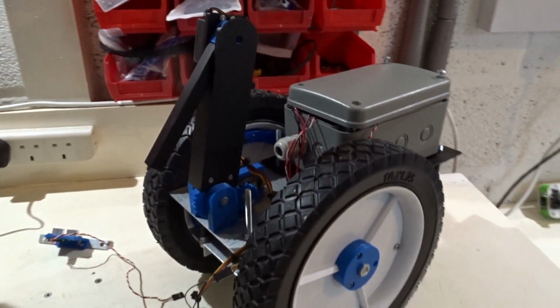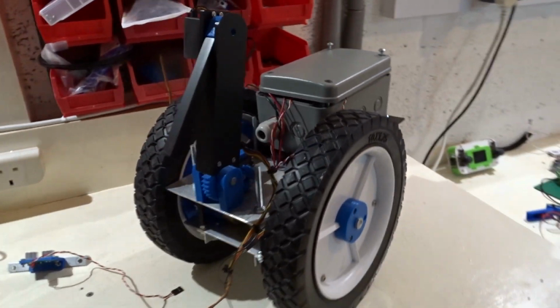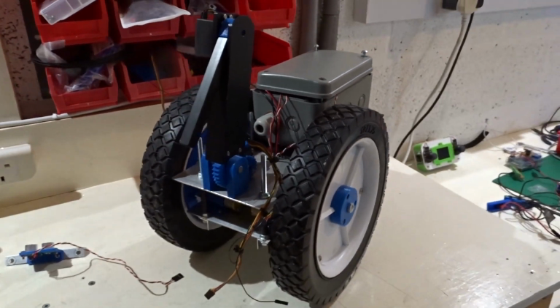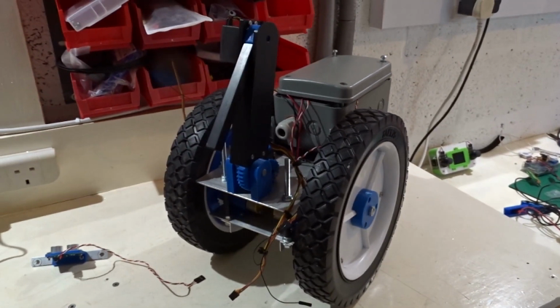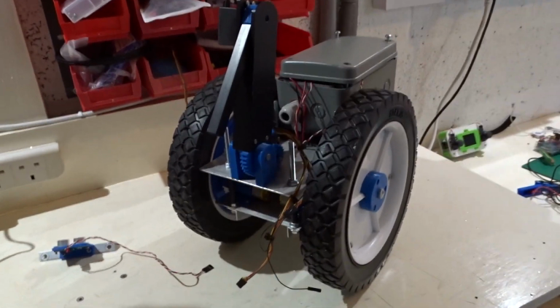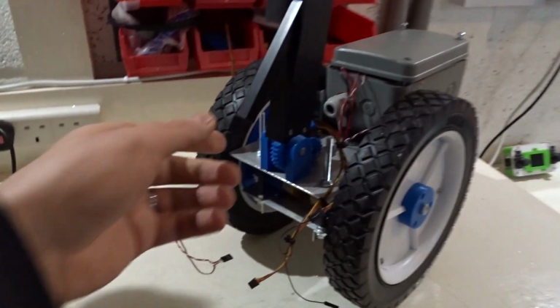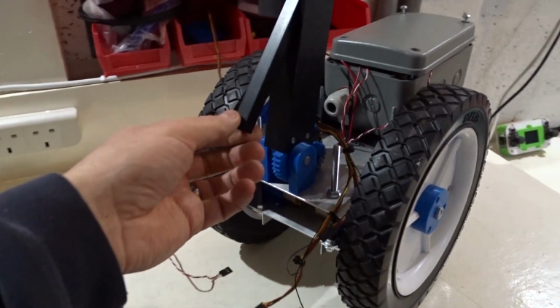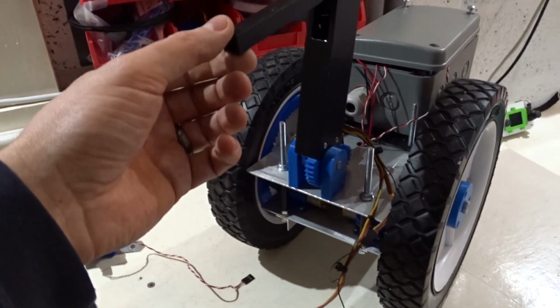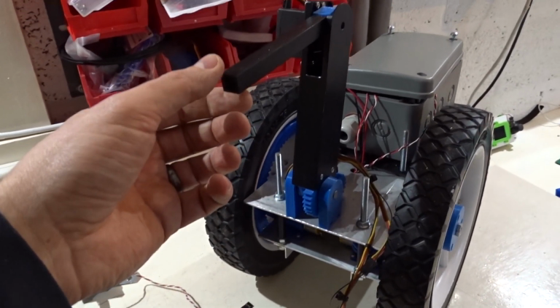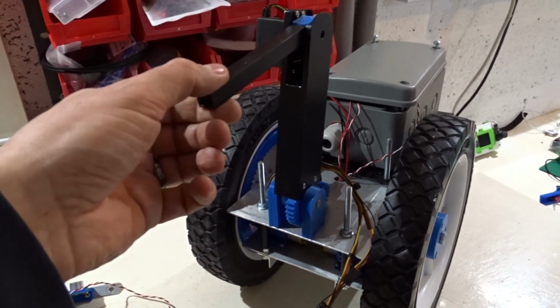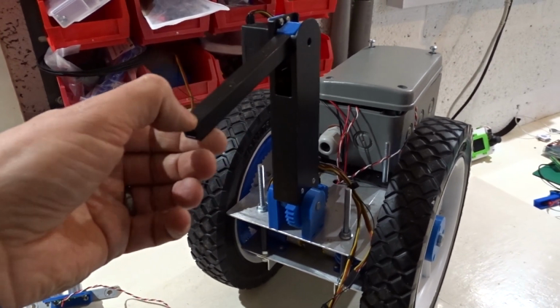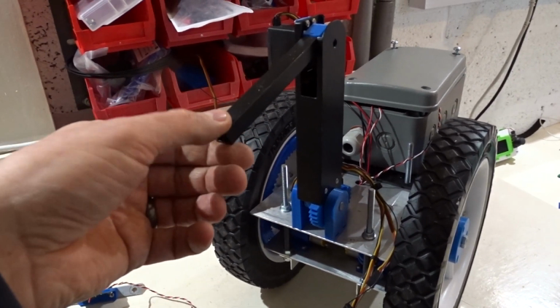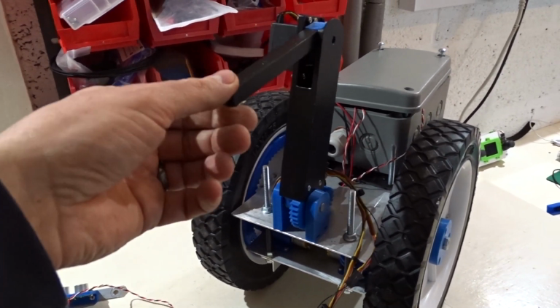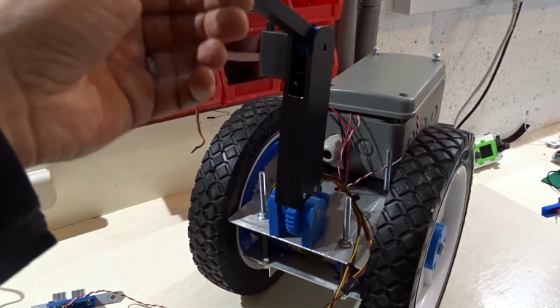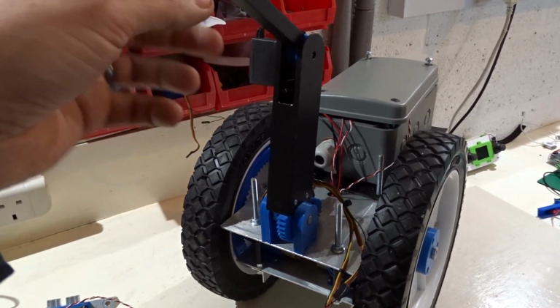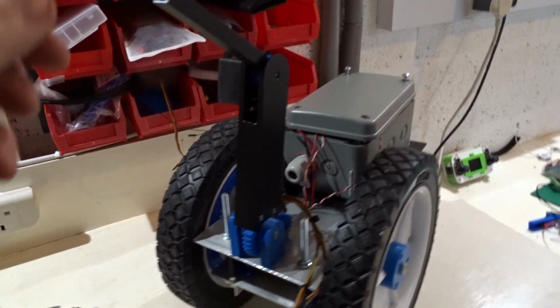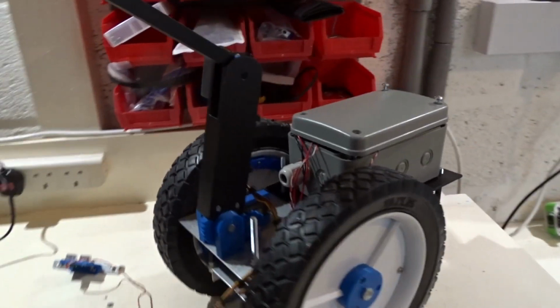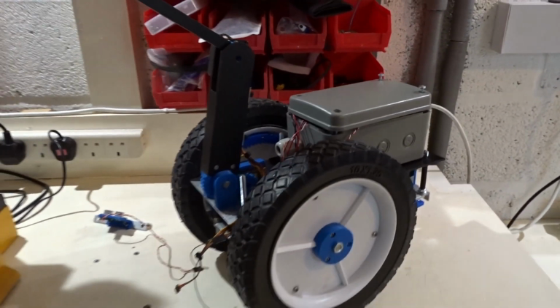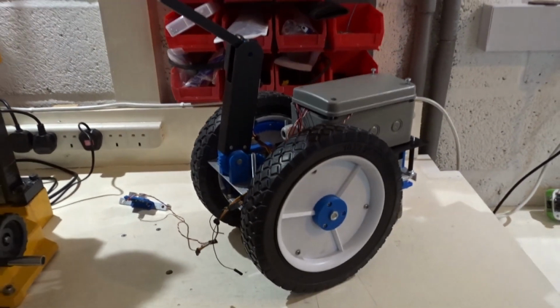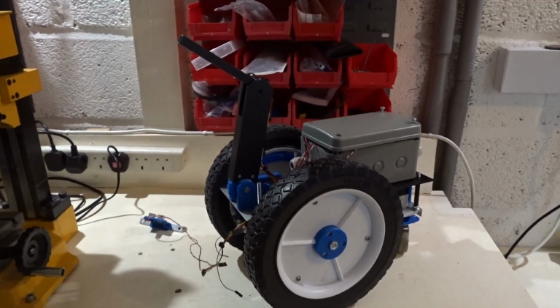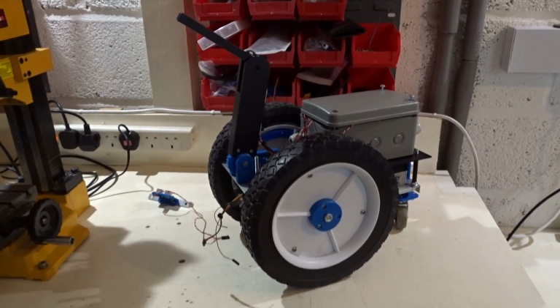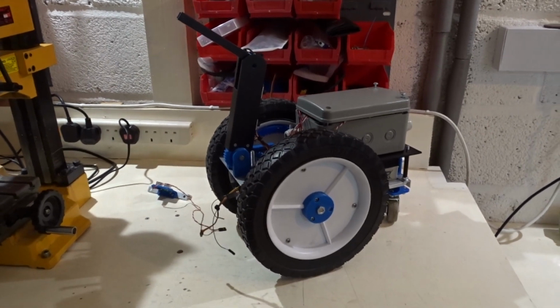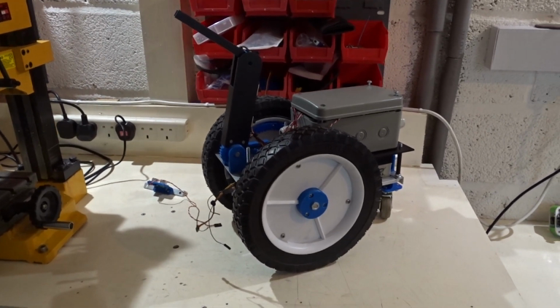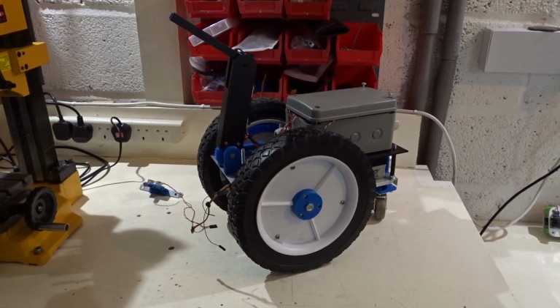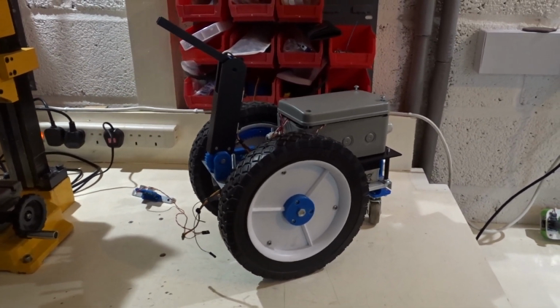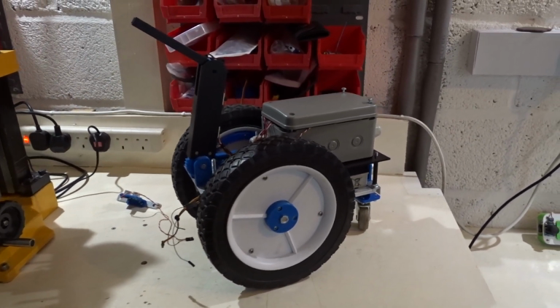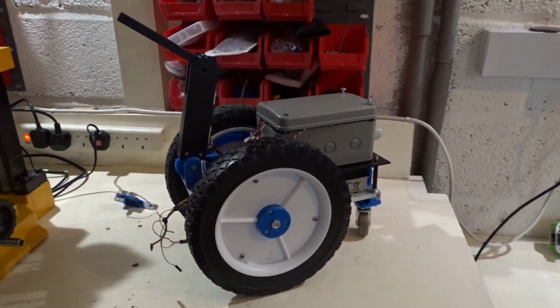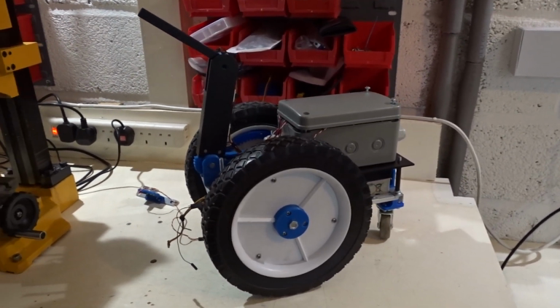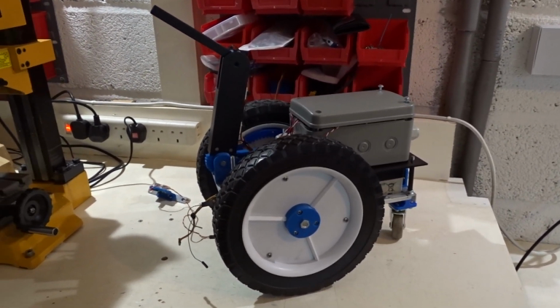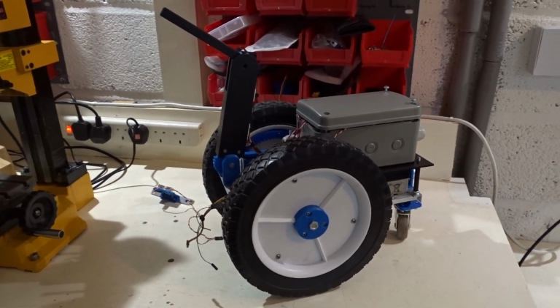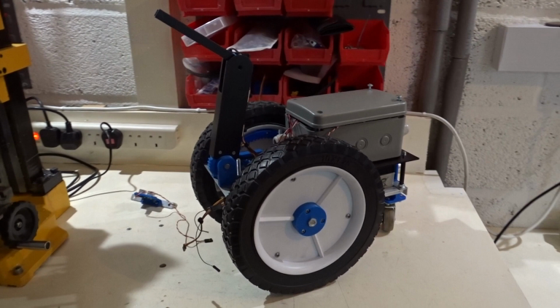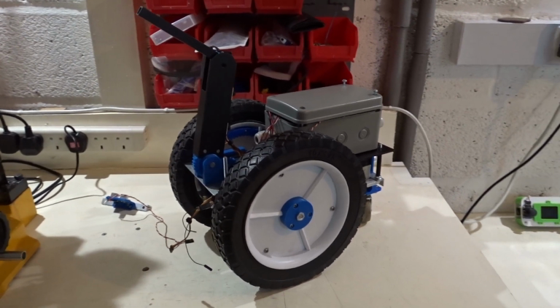The arm on the front is looking pretty cool. That's how I'm going to probably get a moisture sensor and some other things mounted onto the front of the robot. I'll be back when I've done a bit more wiring and built the new circuit.